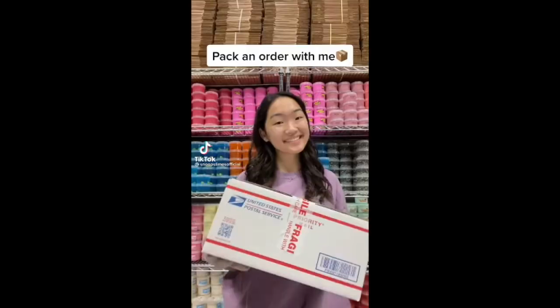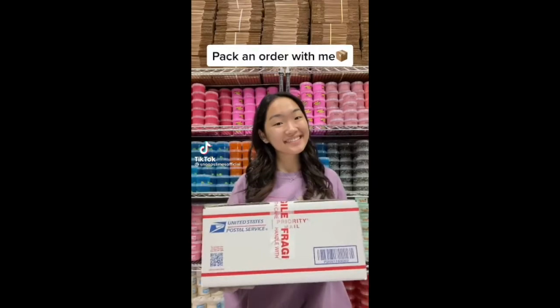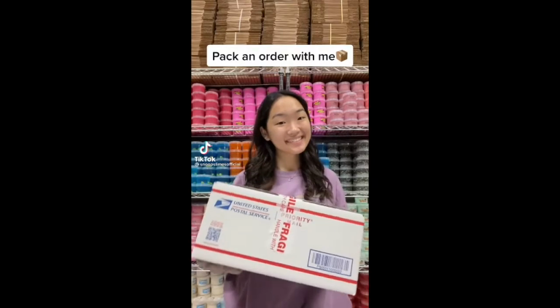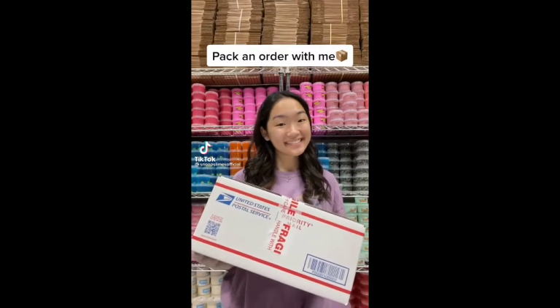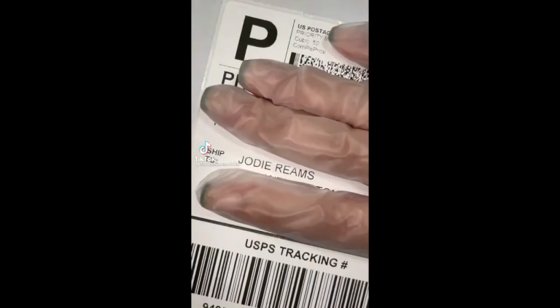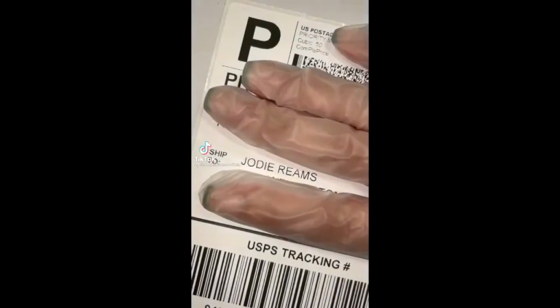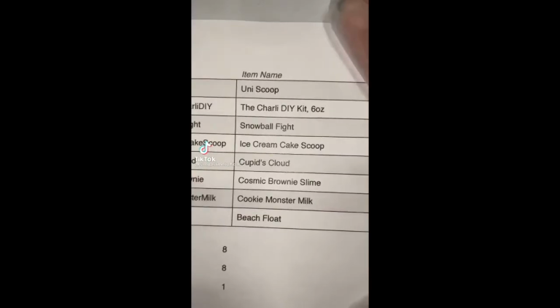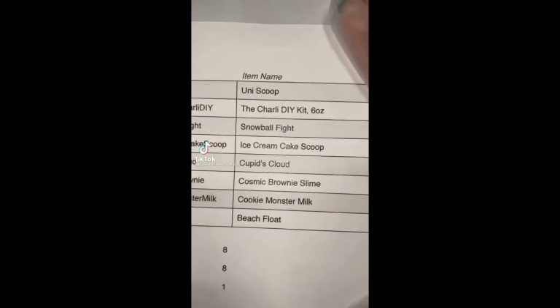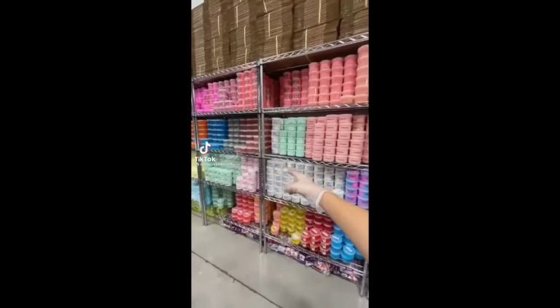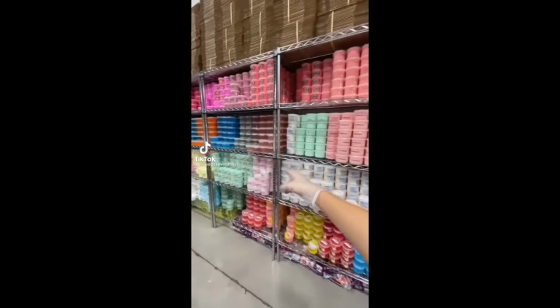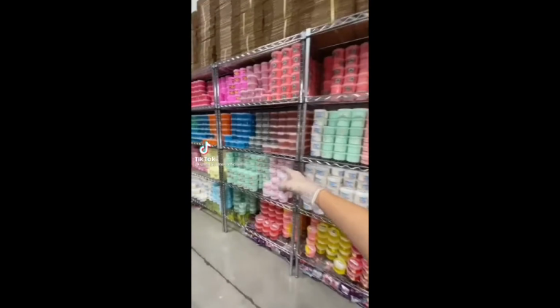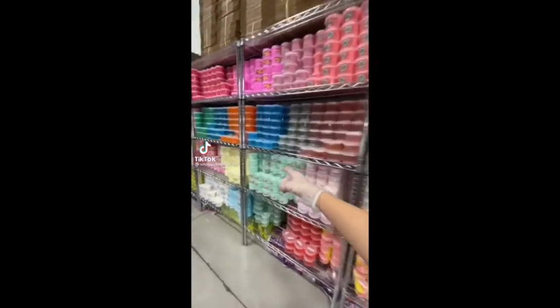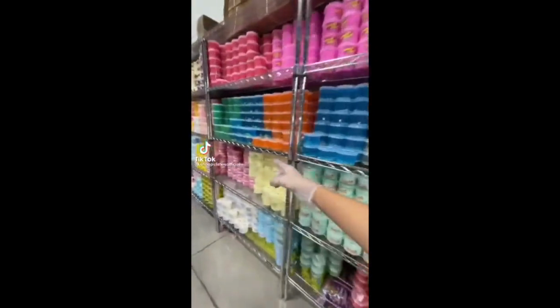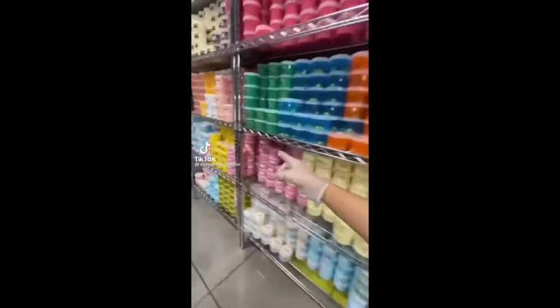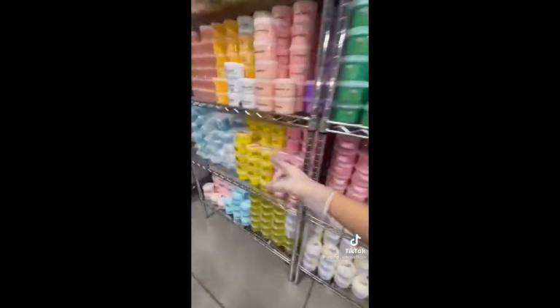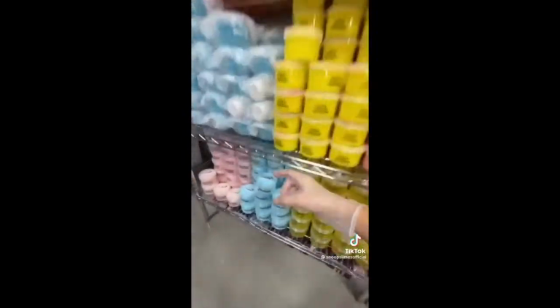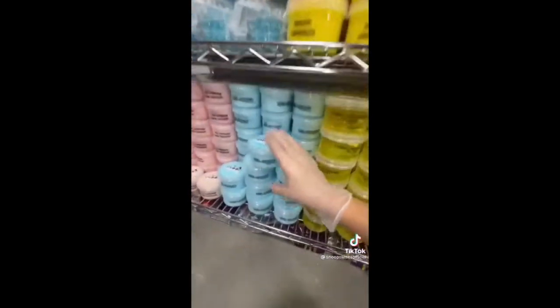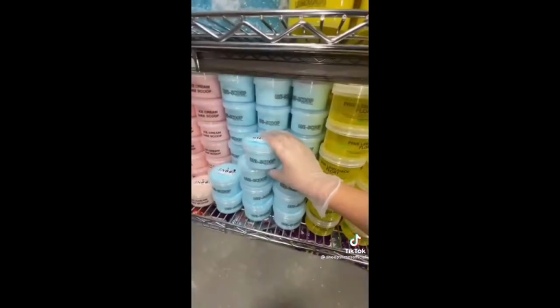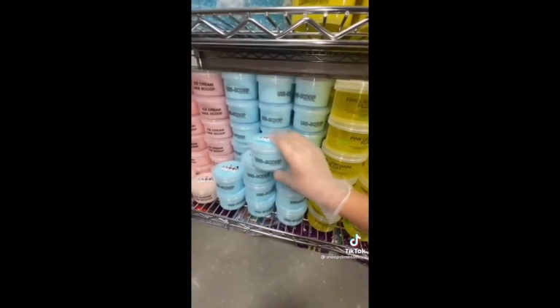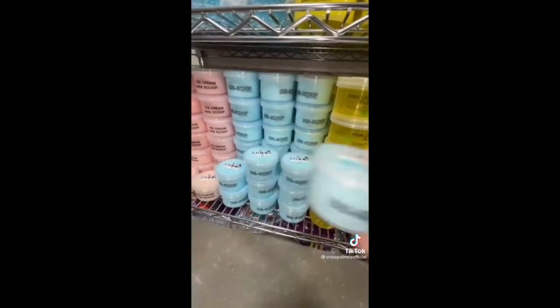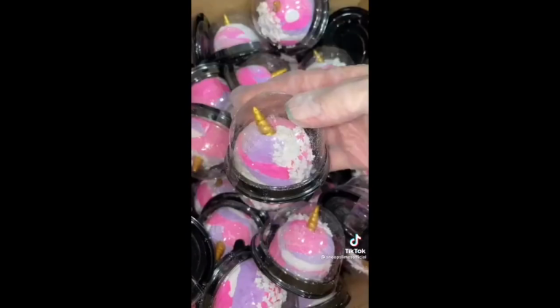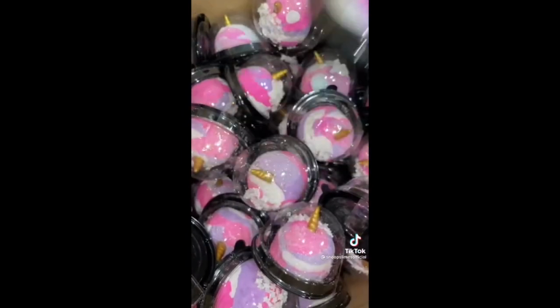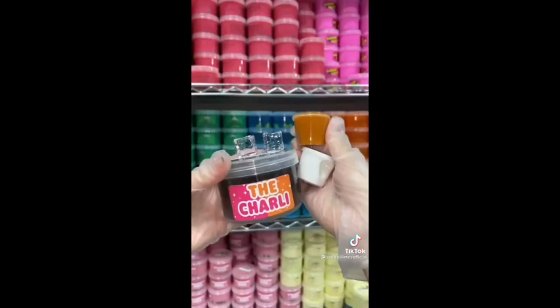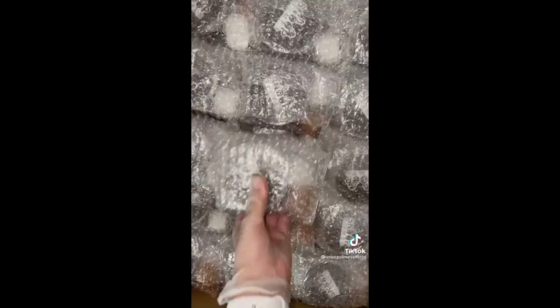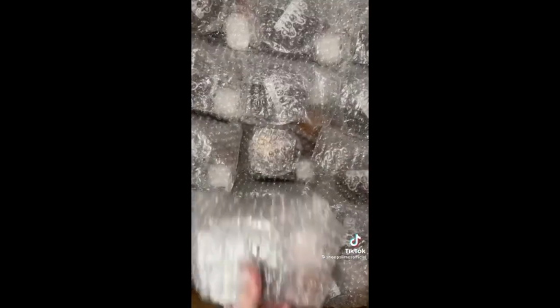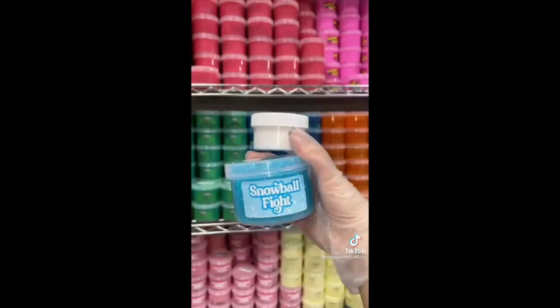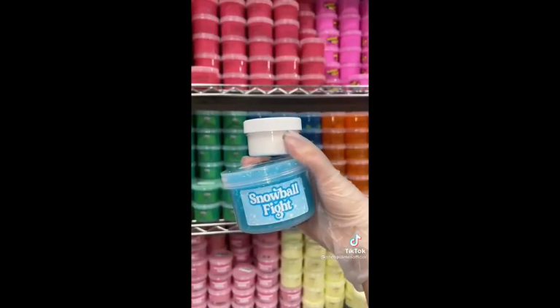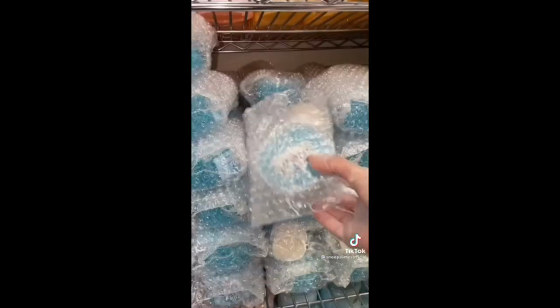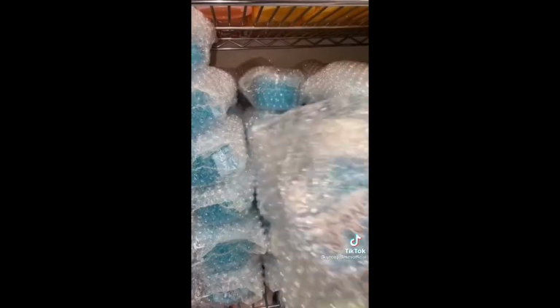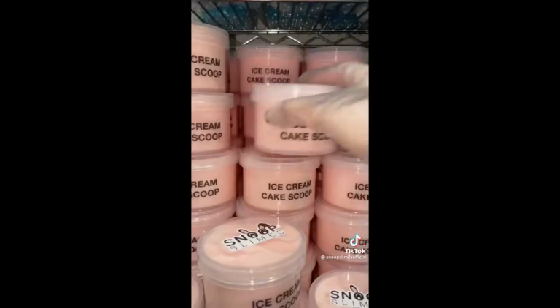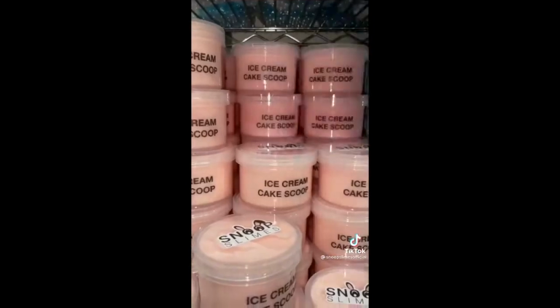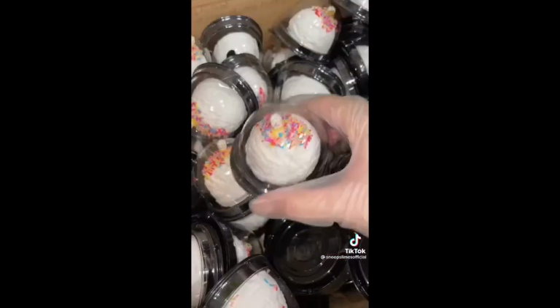Let's package another slime order together! This order is for Jody from Pennsylvania, and they ordered Uniscoop, the Charlie Slime Kit, Snowball Fight, Ice Cream Cake Scoop, Cupist Cloud Slime, Cosmic Brownie, Cookie Monster Milk, and lastly Beach Float.